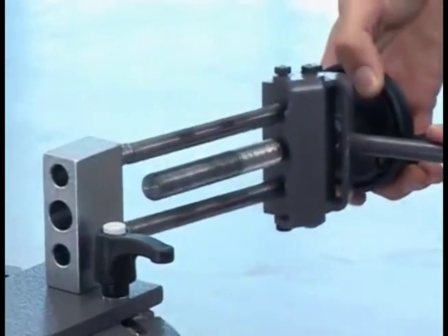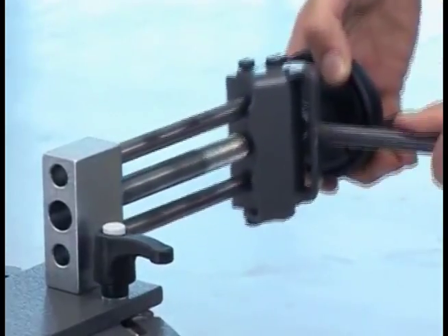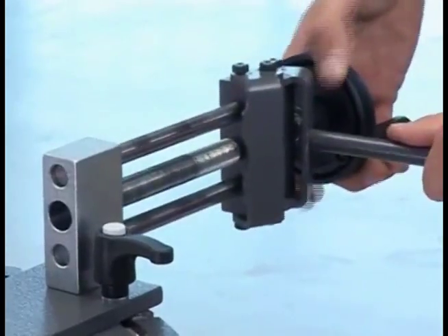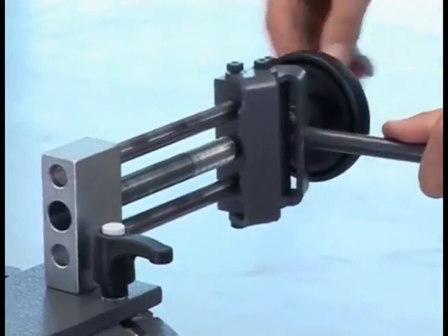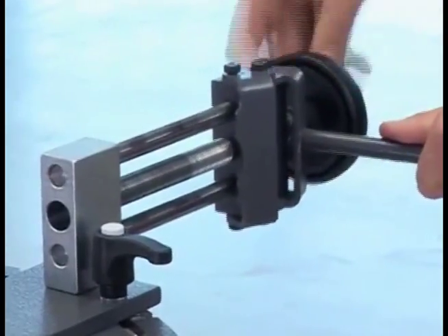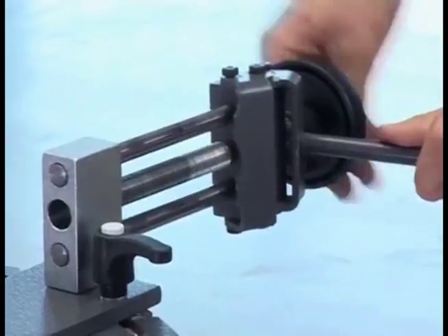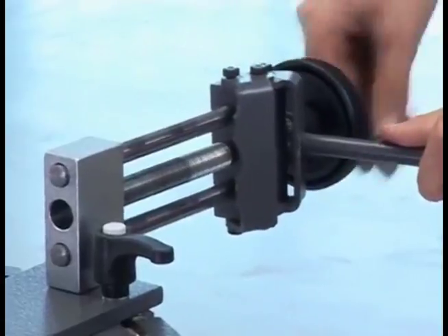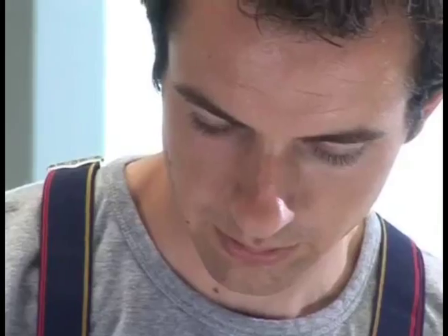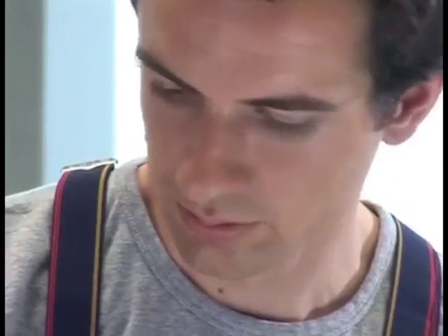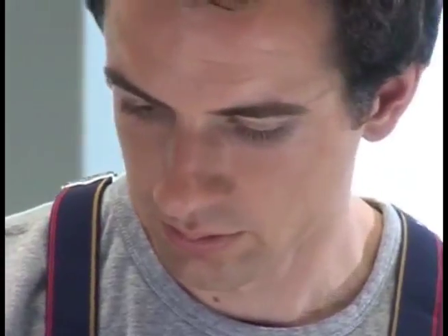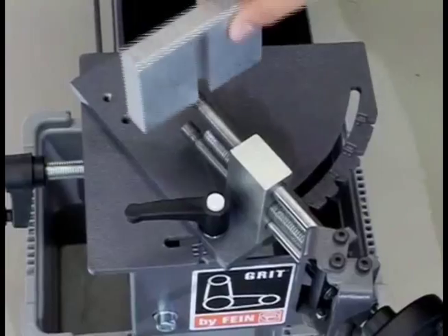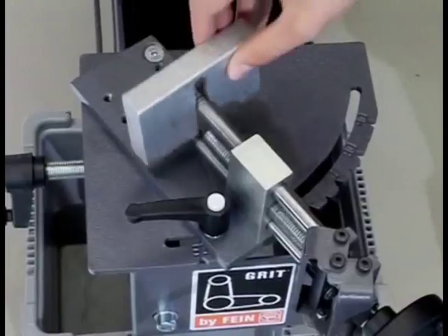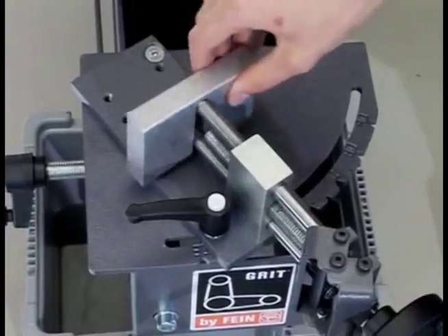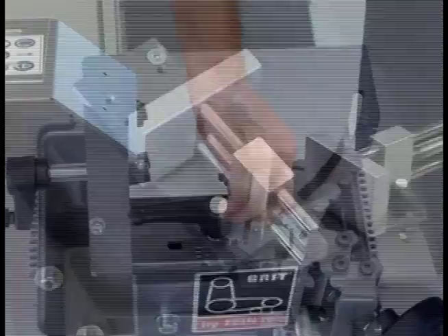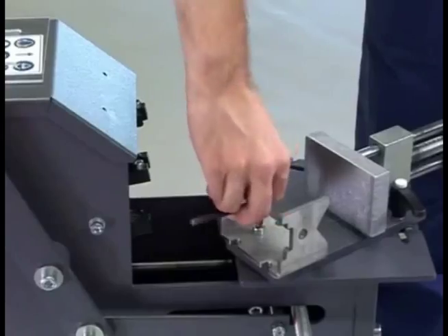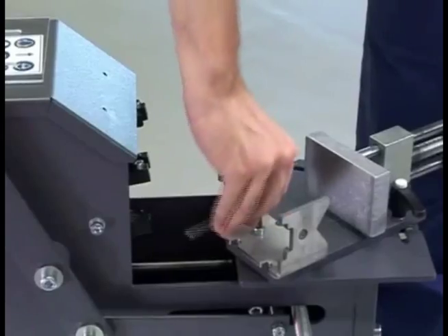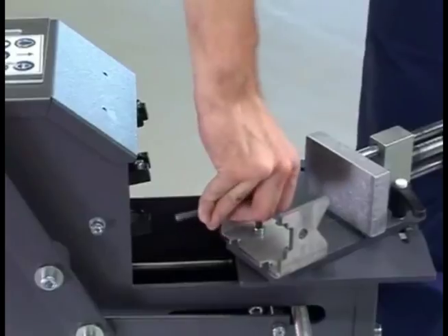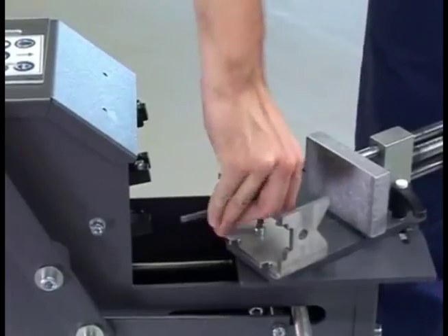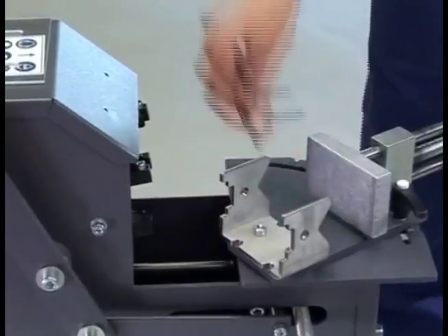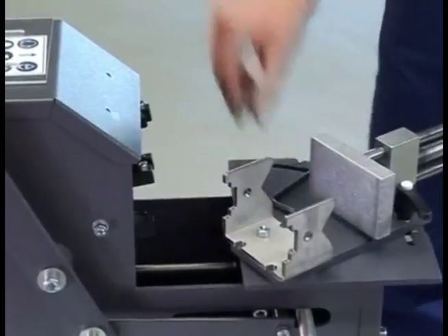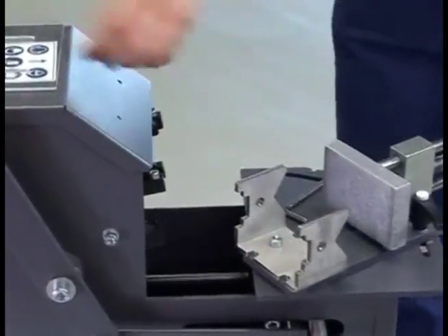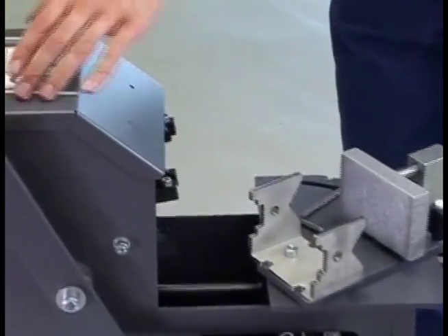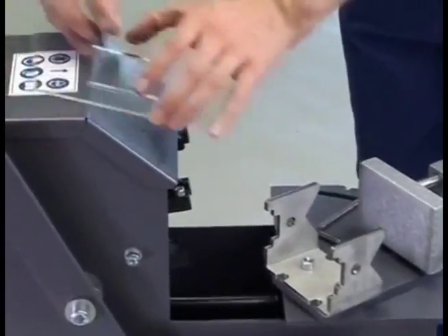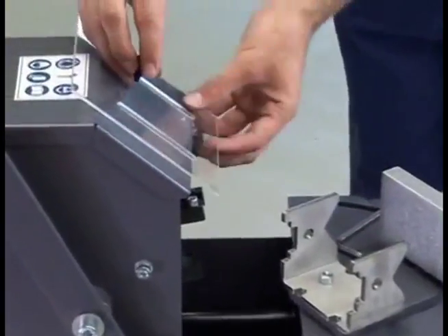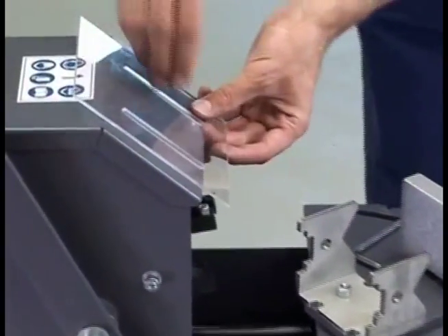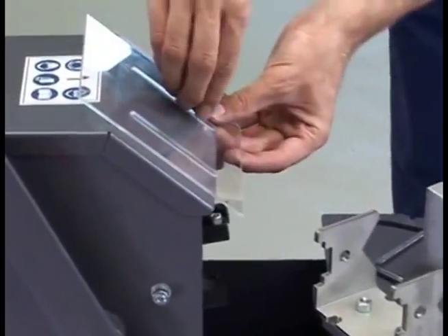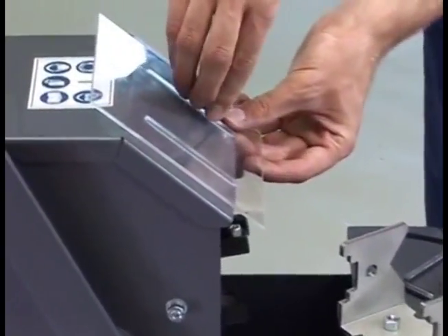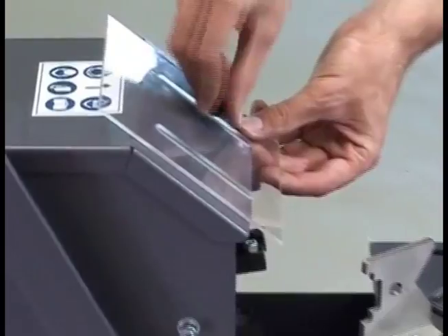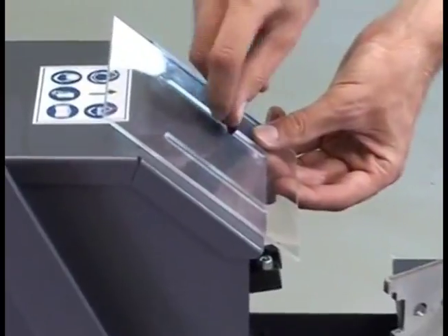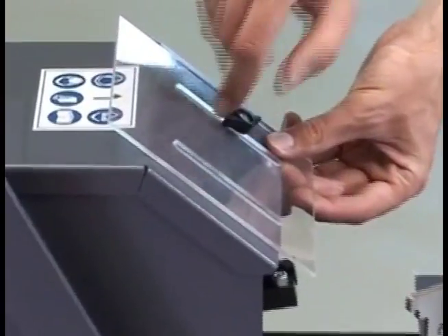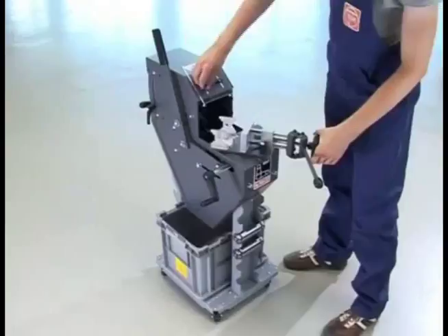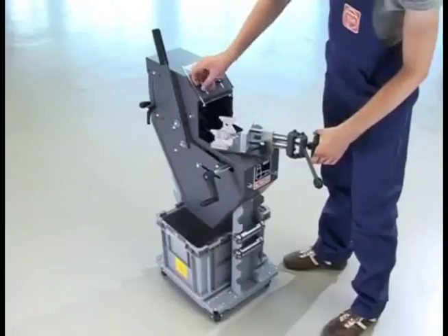Insert the angled vise with the rapid clamping device into the guide and fasten the stainless steel jaws. For your own safety, attach the eye protection visor at the end.